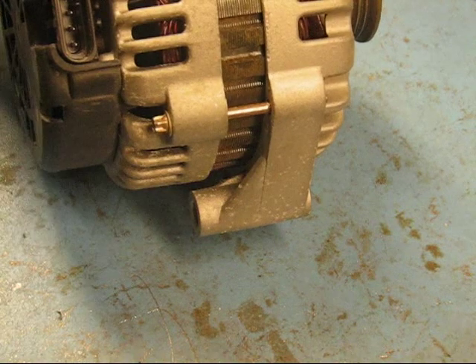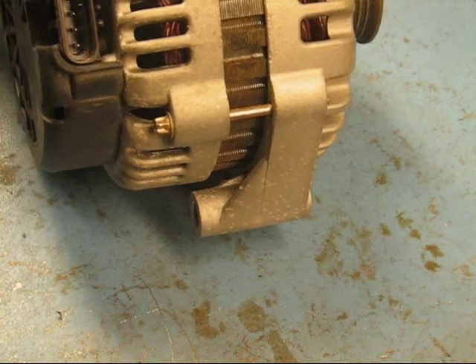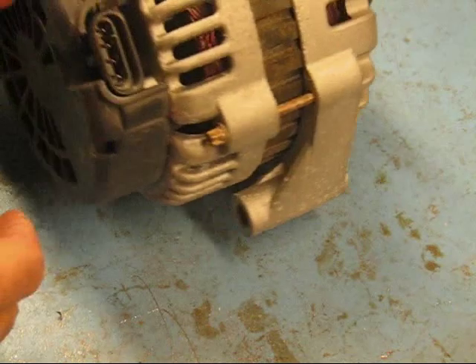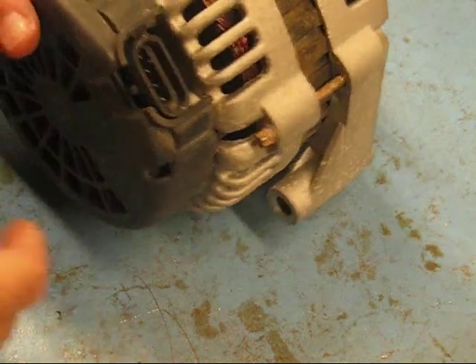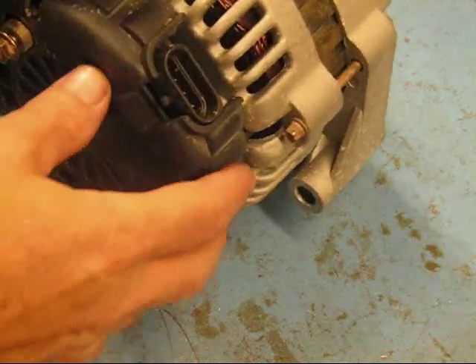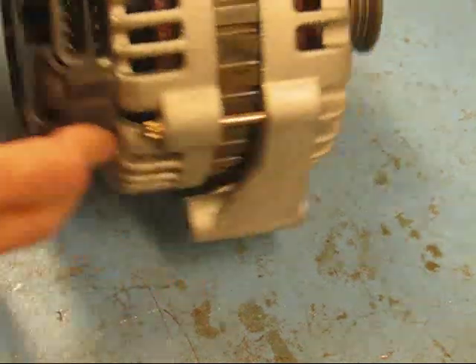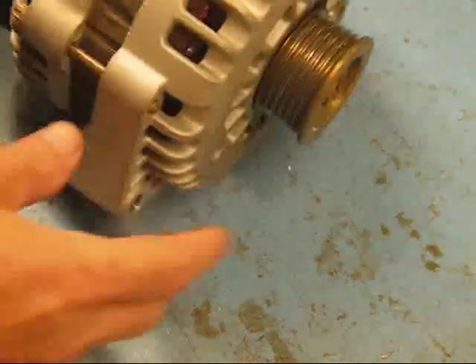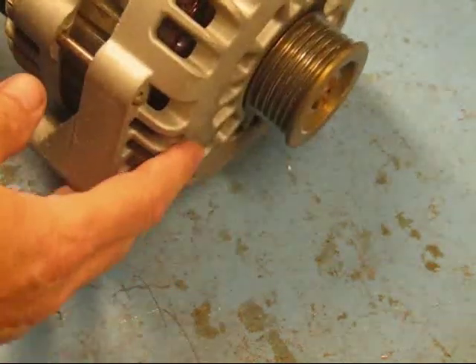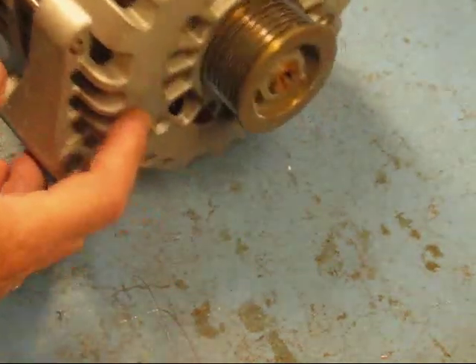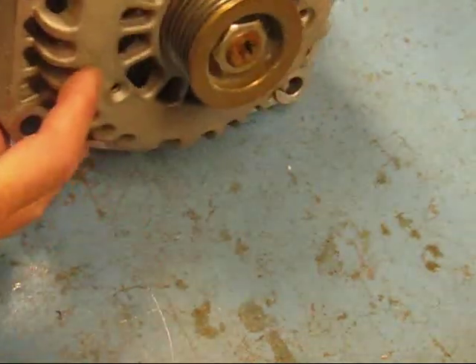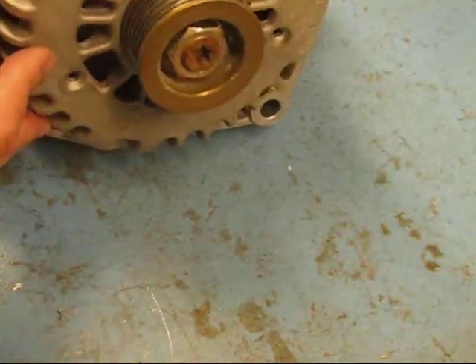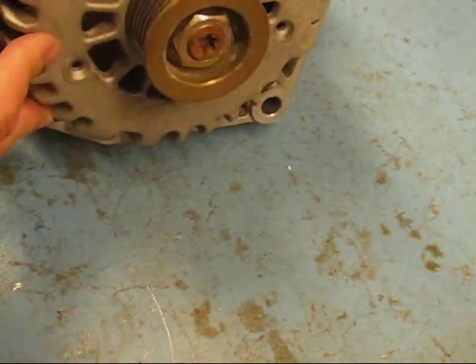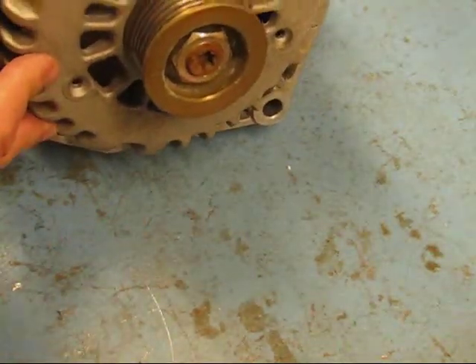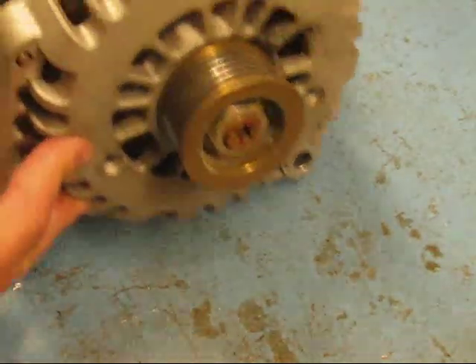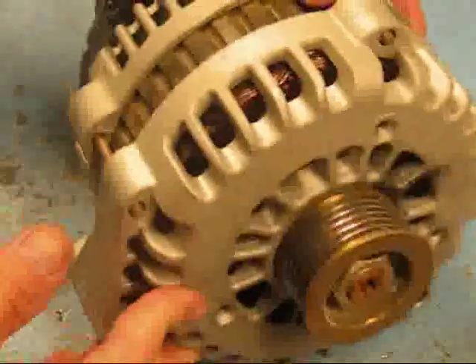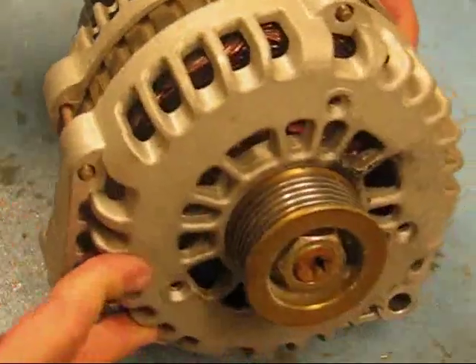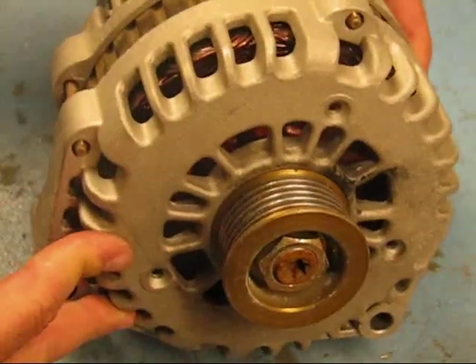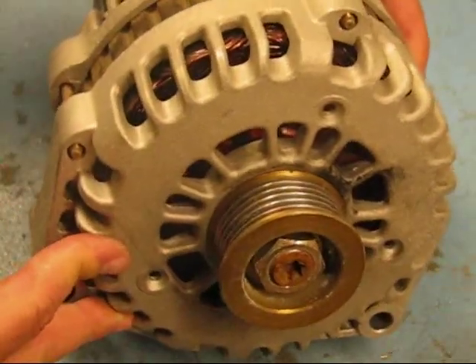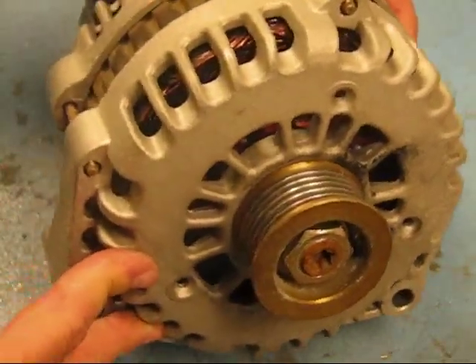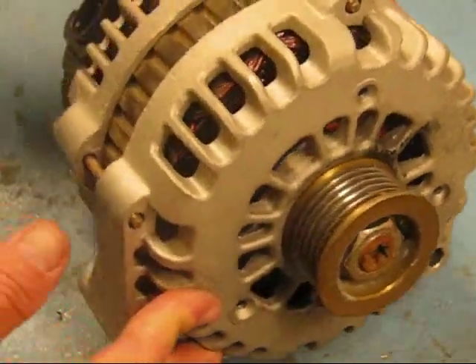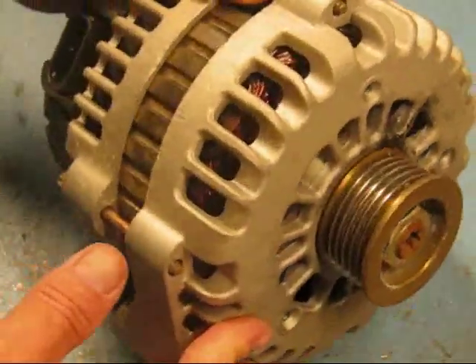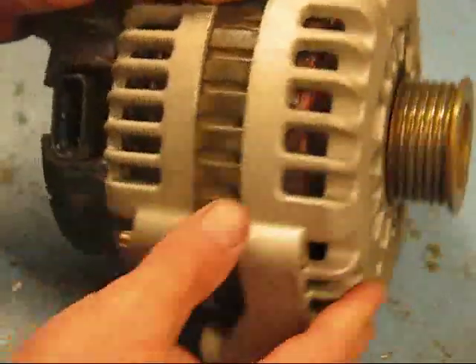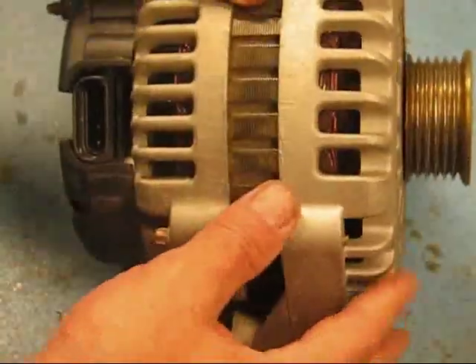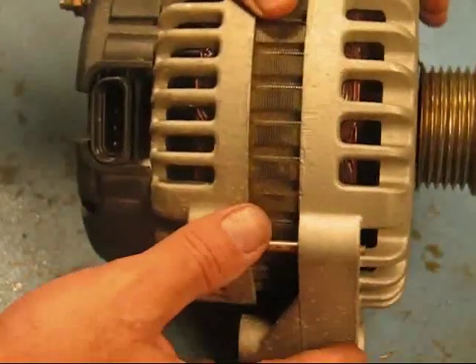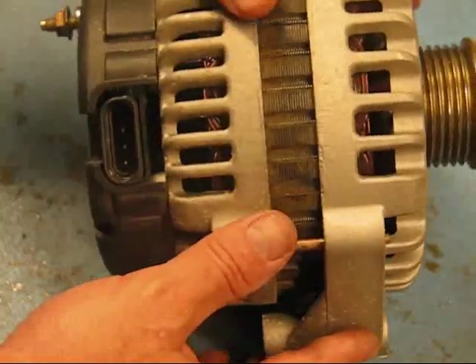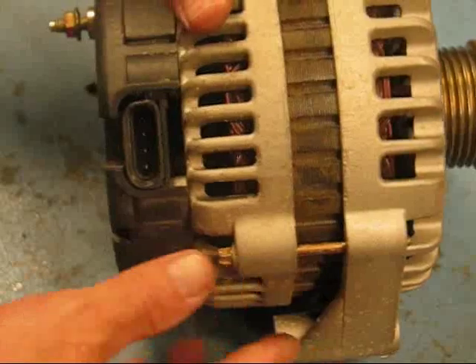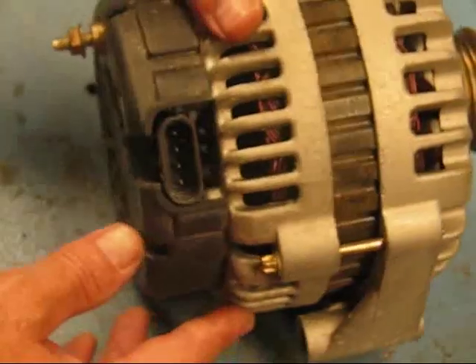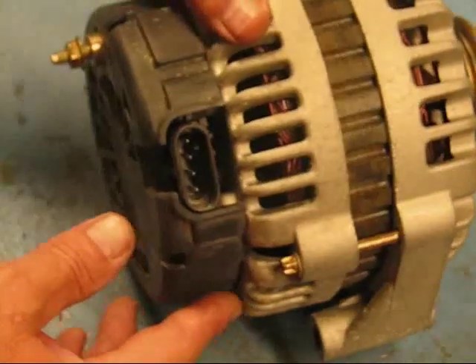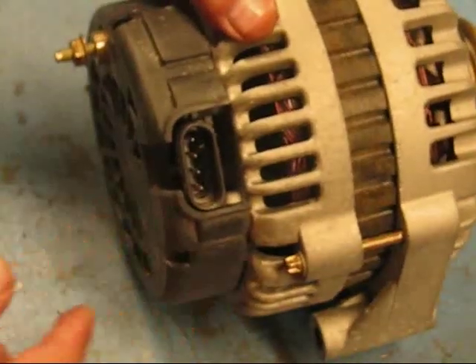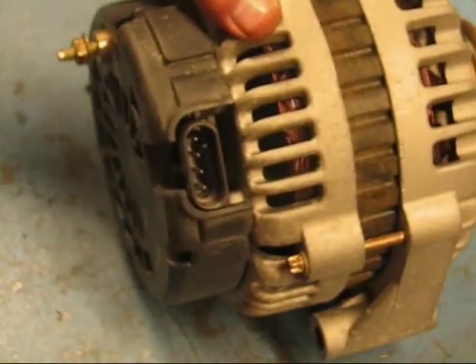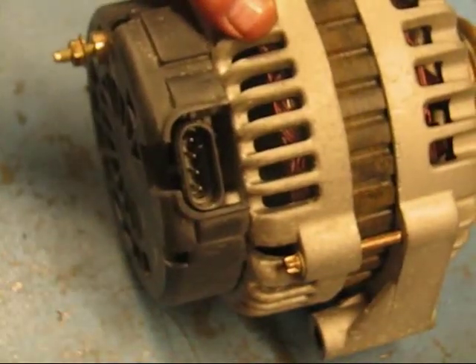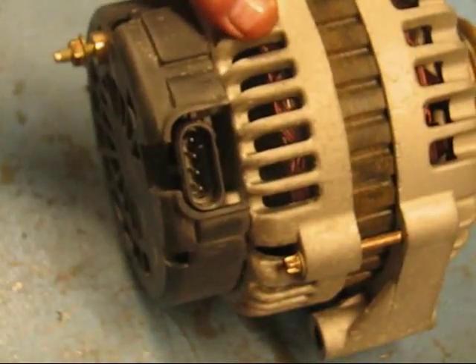Okay, alternator man here. Today we're going to be working on the General Motors AD series alternators. This AD series was used from '99 and up, and after 2004 they started using a two-prong plug regulator.